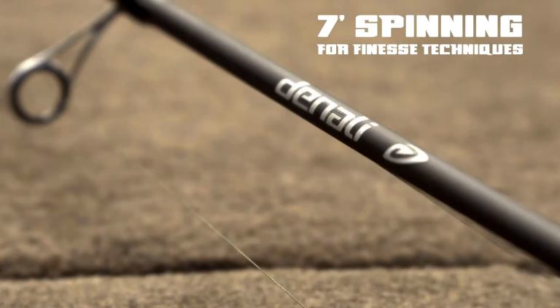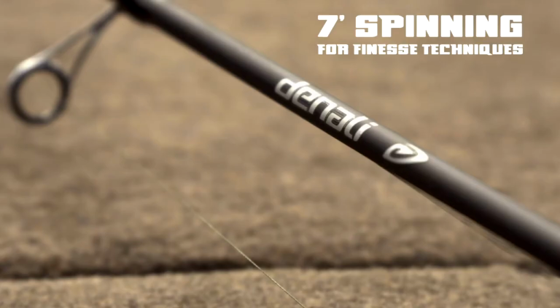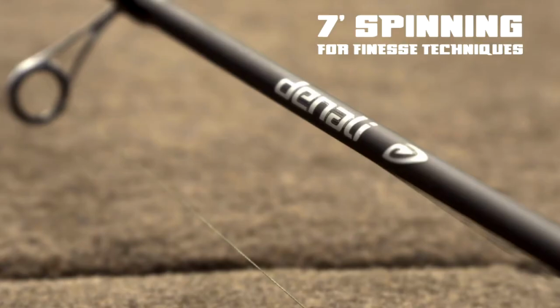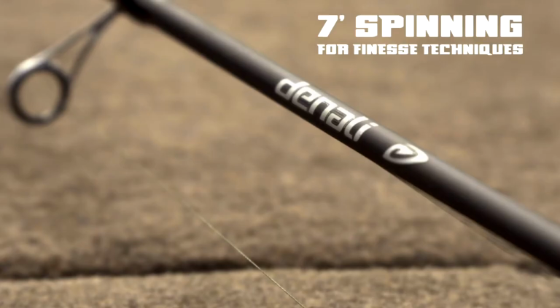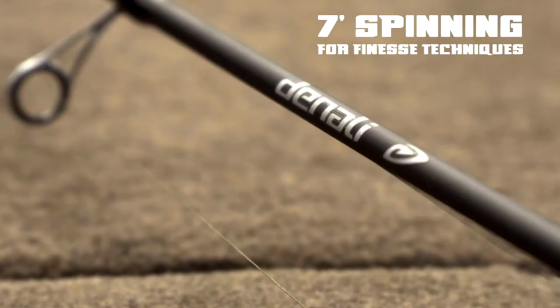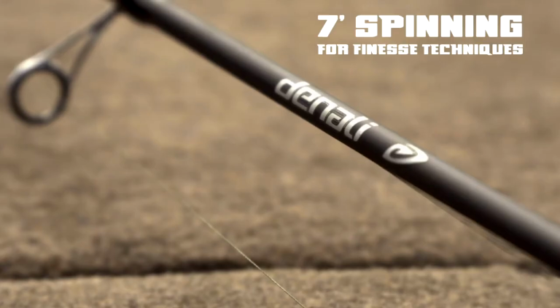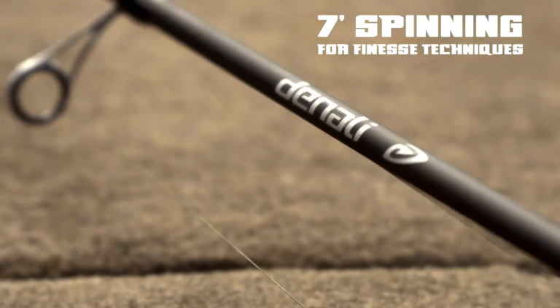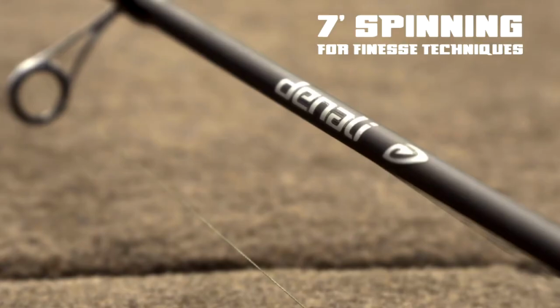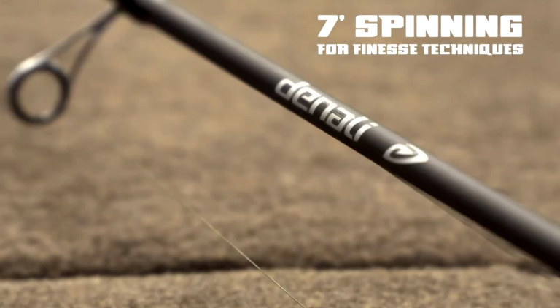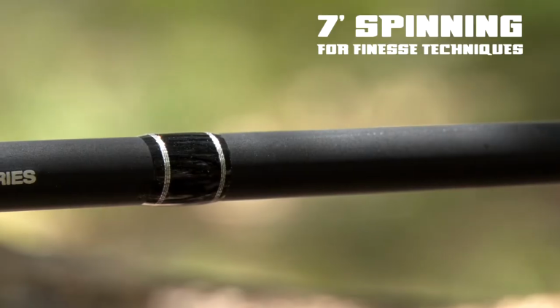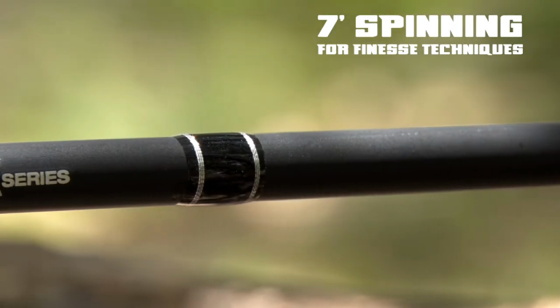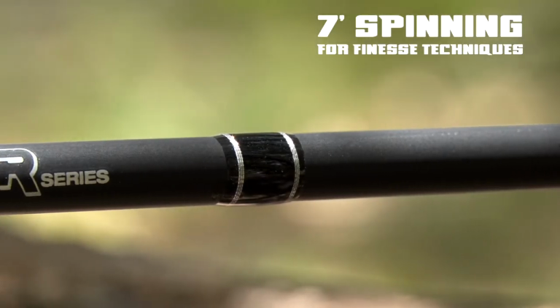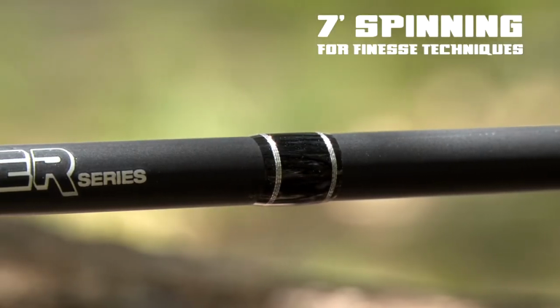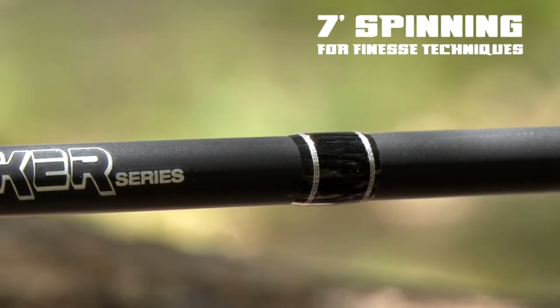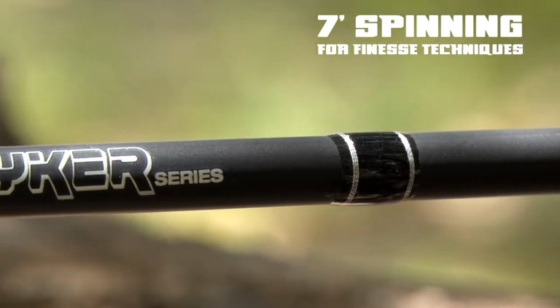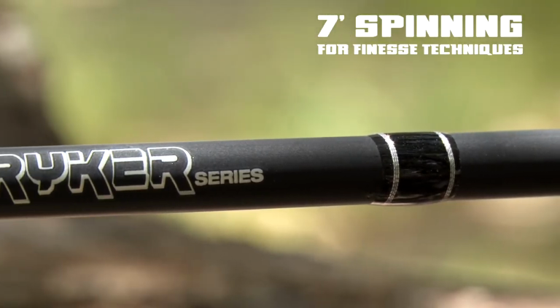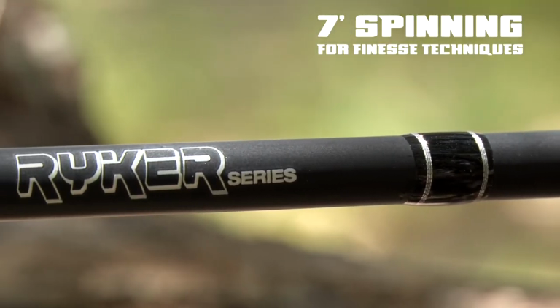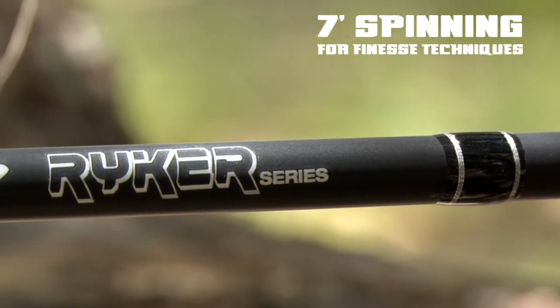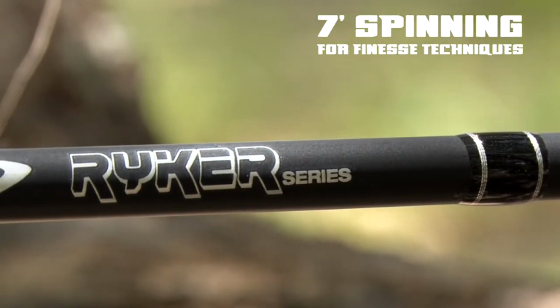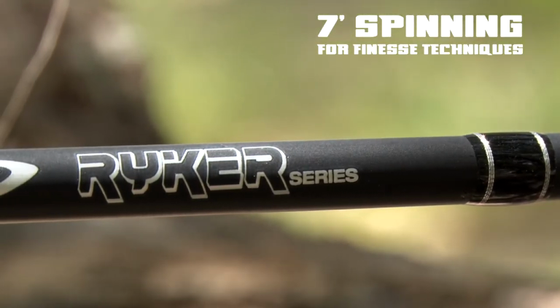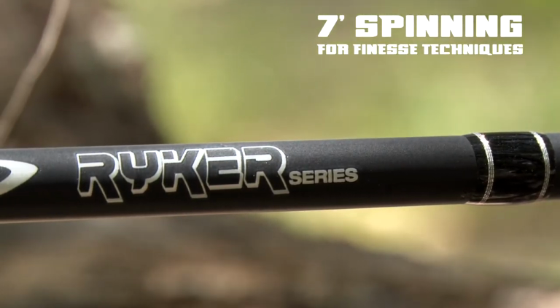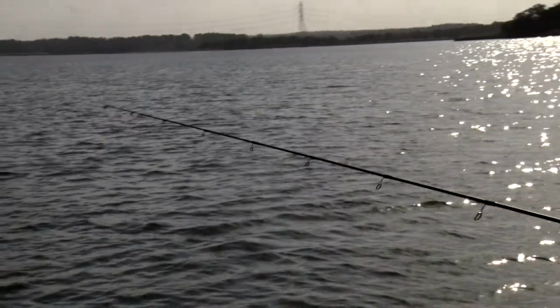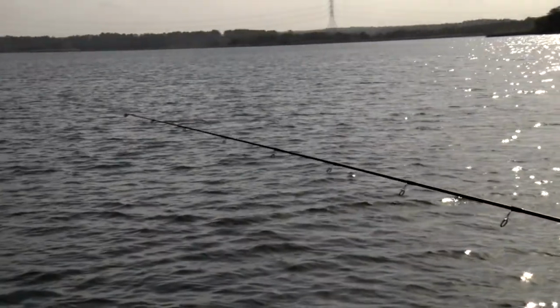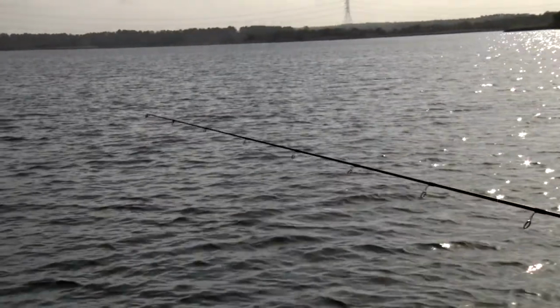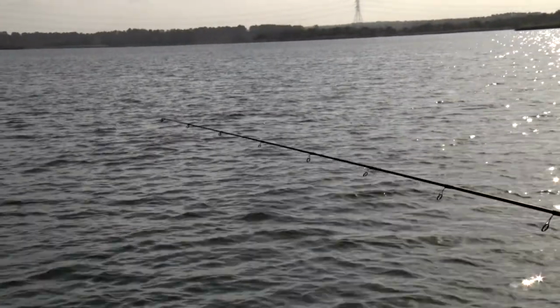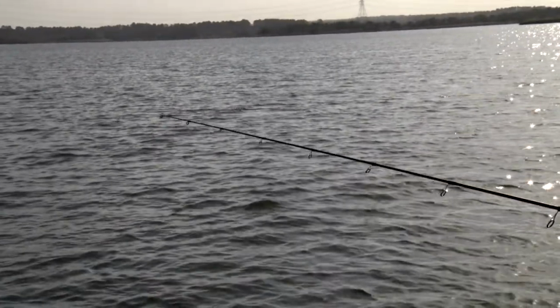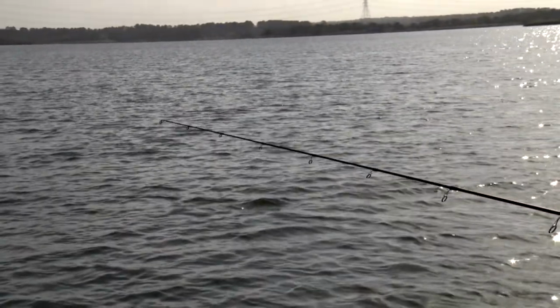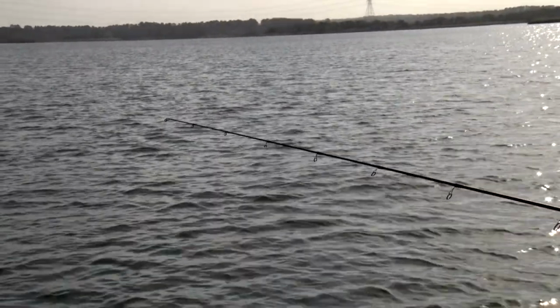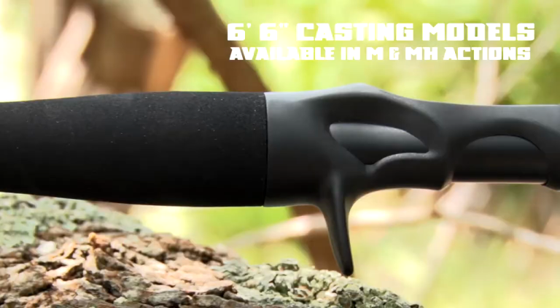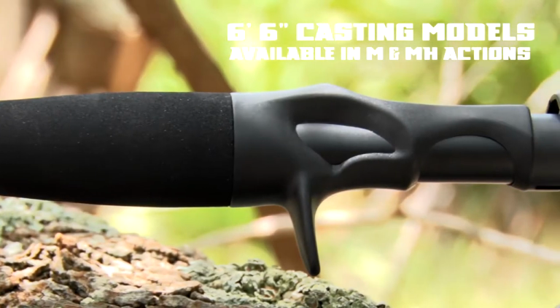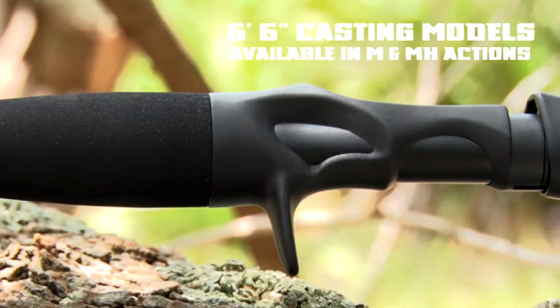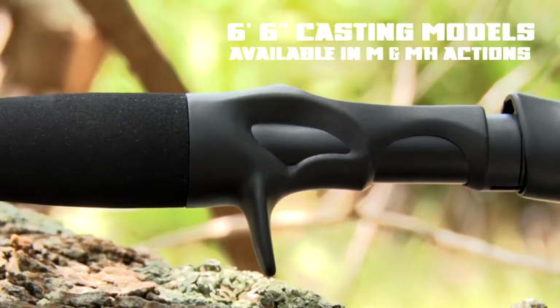The spinning rod in the family is a 7-foot medium that is an all-purpose rod, great for a variety of spinning rod applications from shaky heads to ned rigs and drop shots.